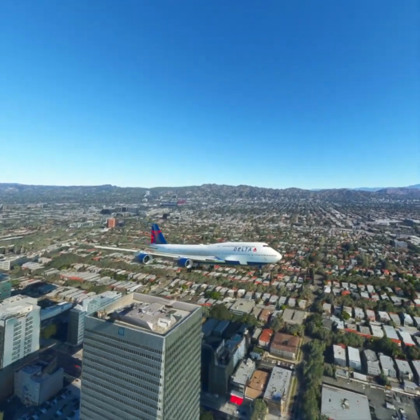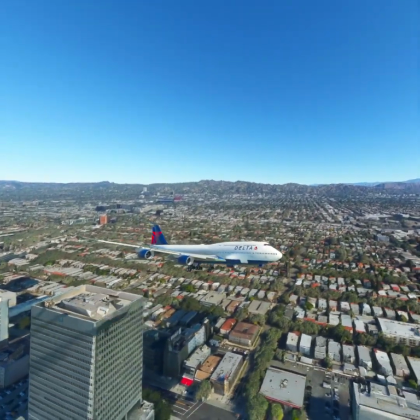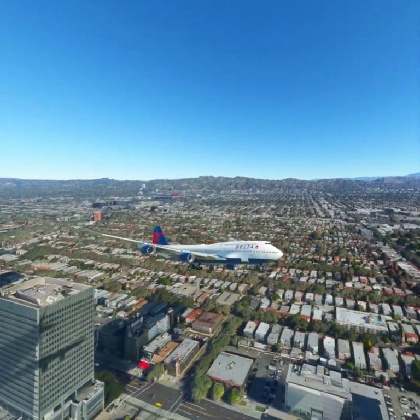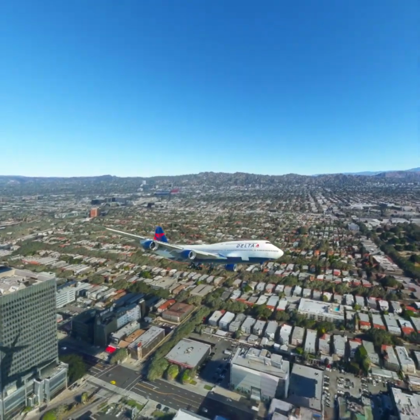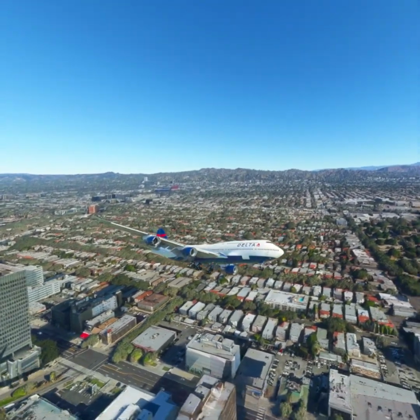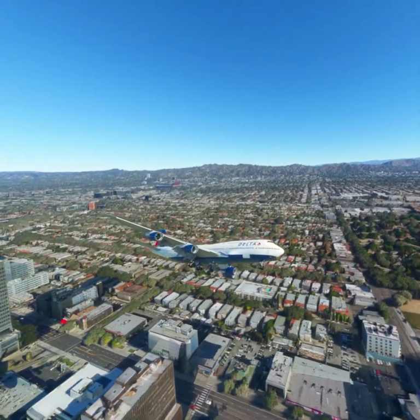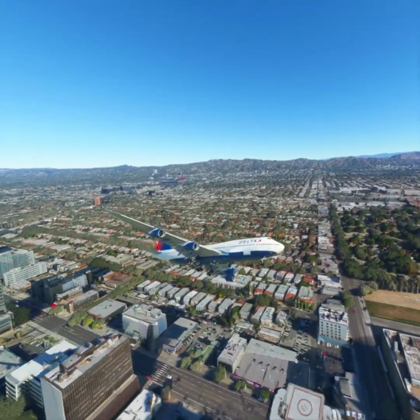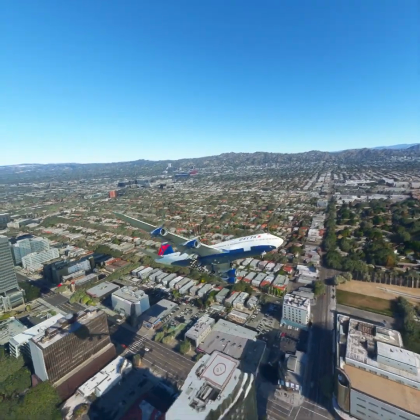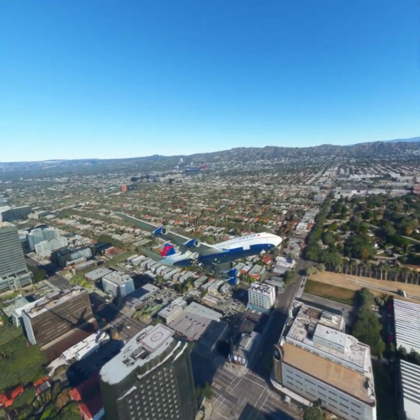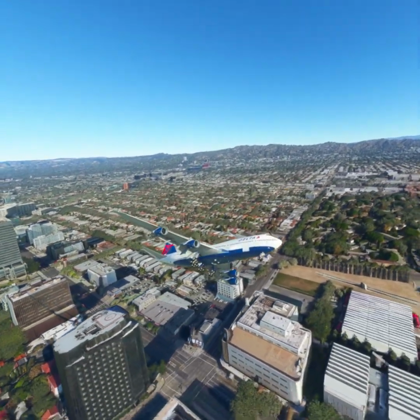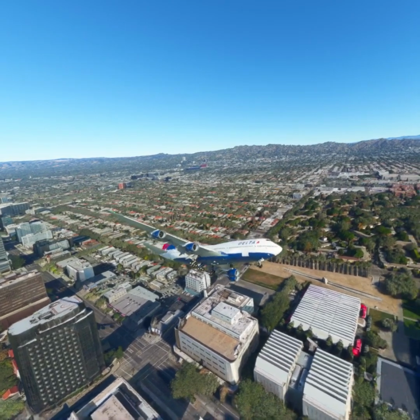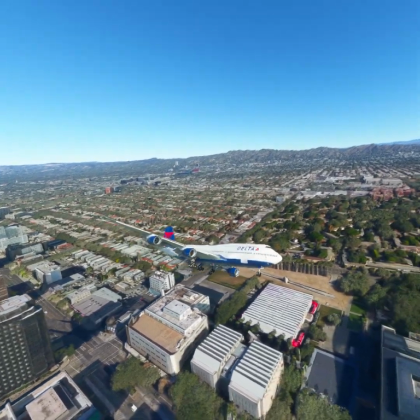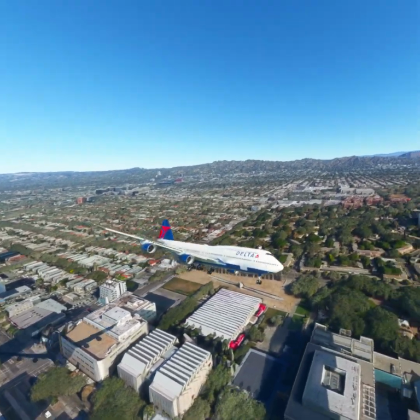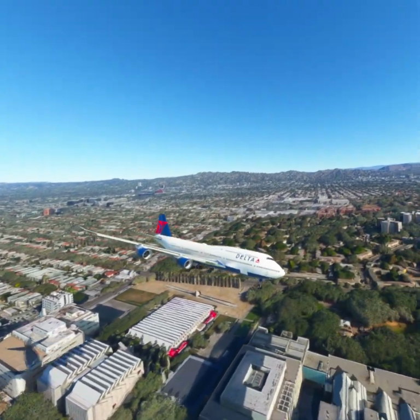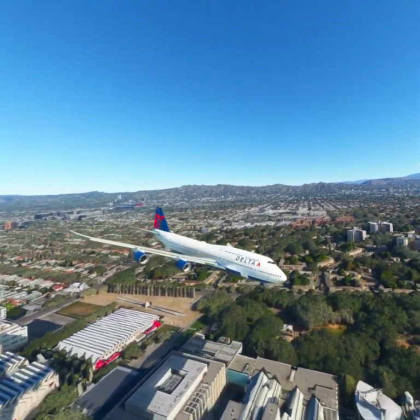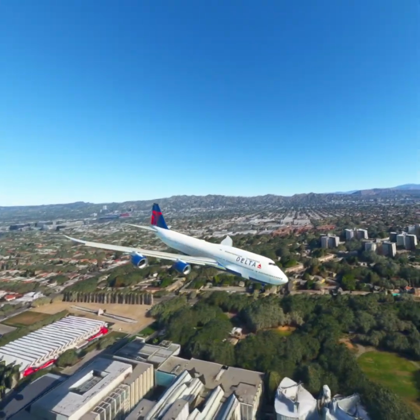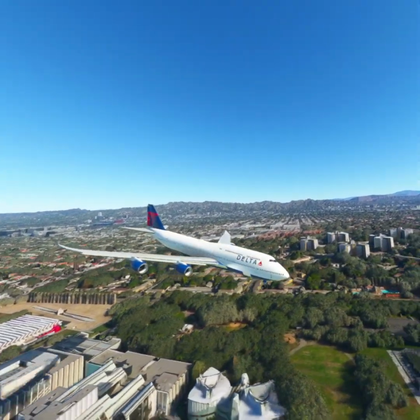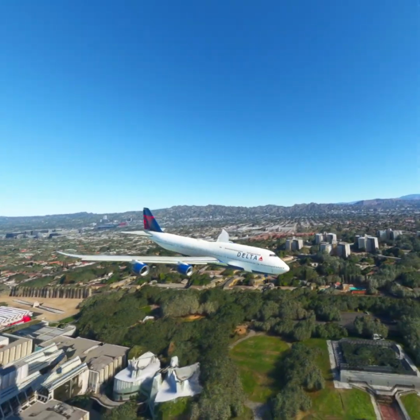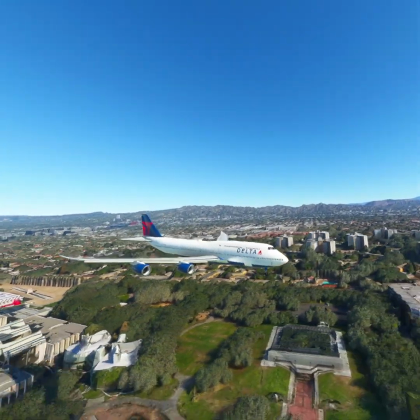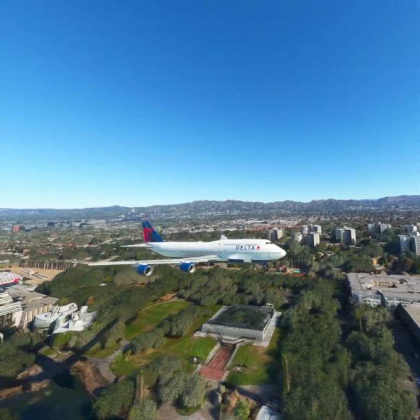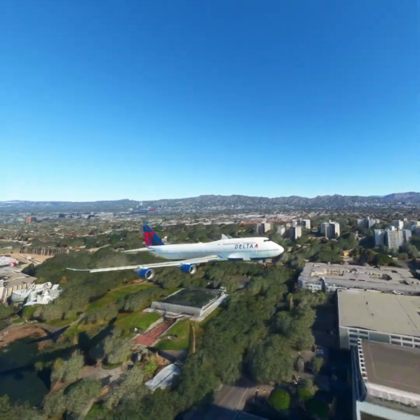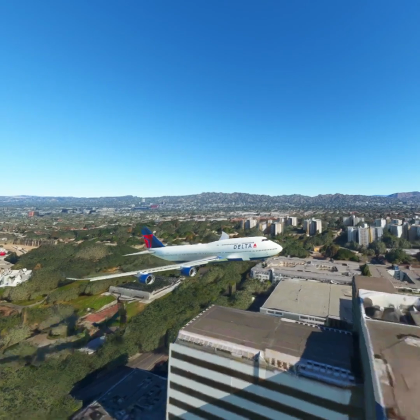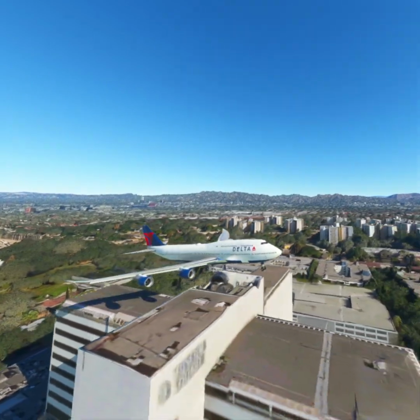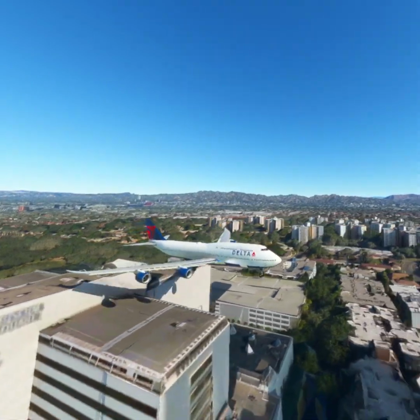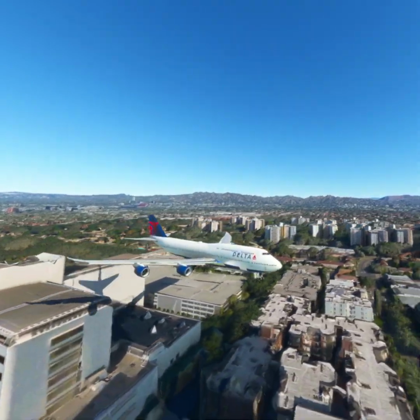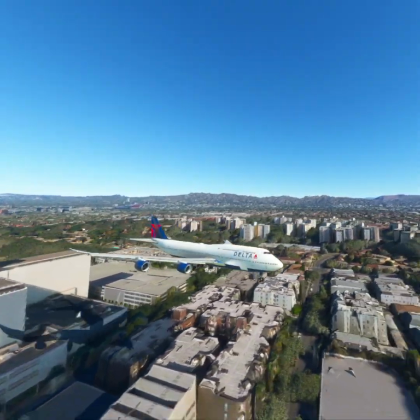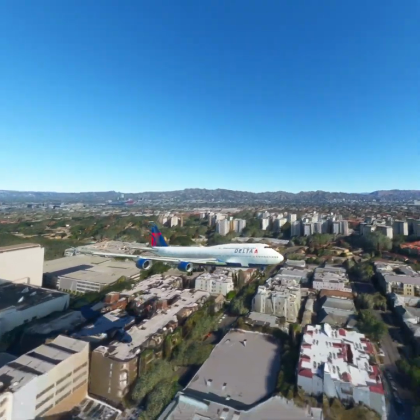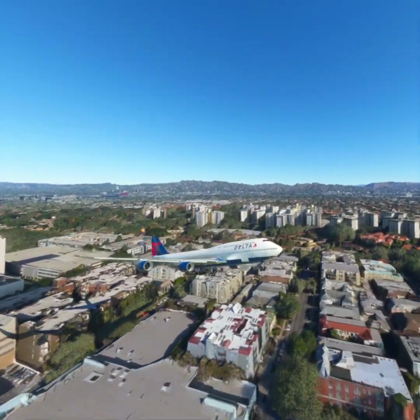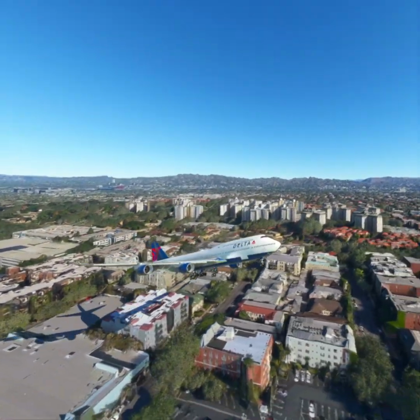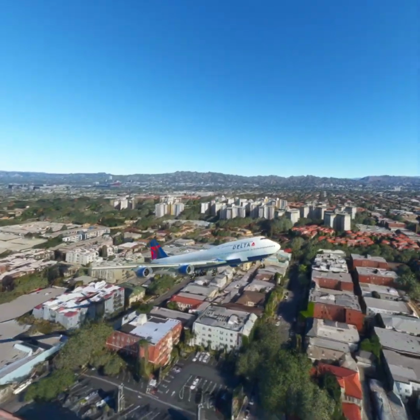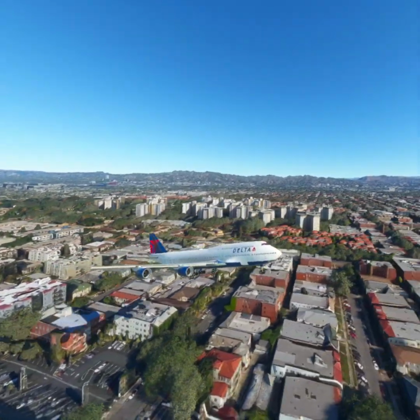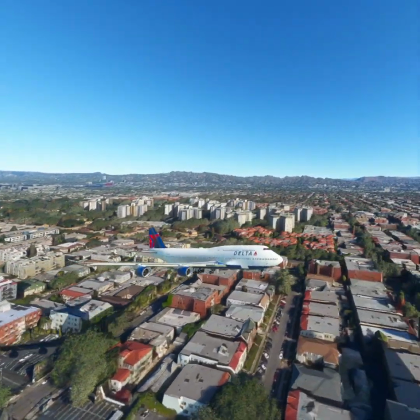SoCal Approach, Delta 1-1-2-3, 6 miles northeast of Santa Monica. Request IFR to Los Angeles, ready to copy. Delta 1-1-2-3 is cleared to Los Angeles Airport, as filed. Squawk 4-1-1-3.